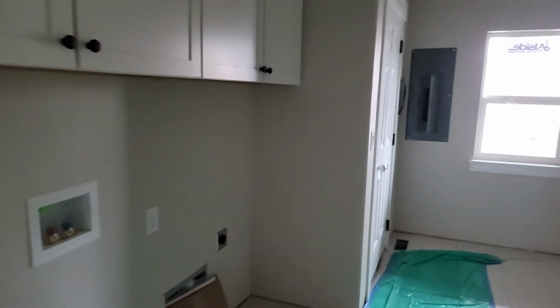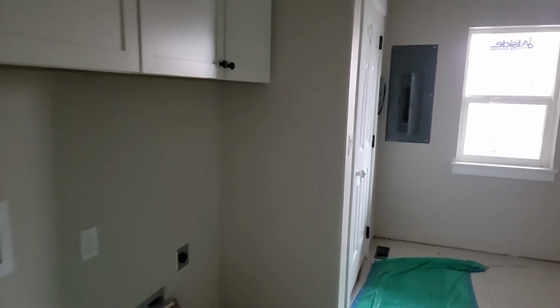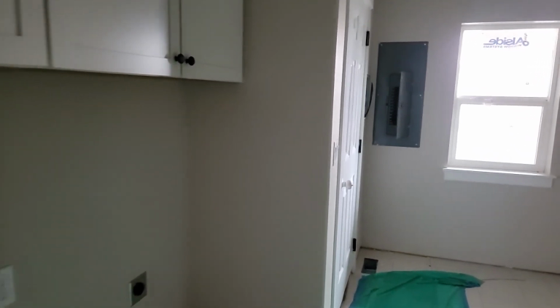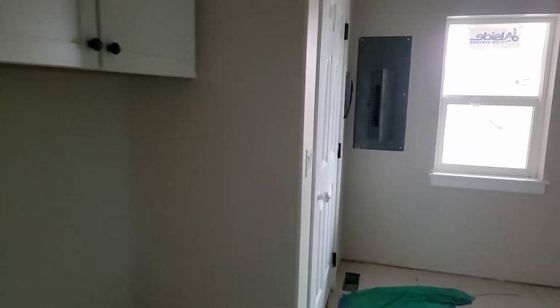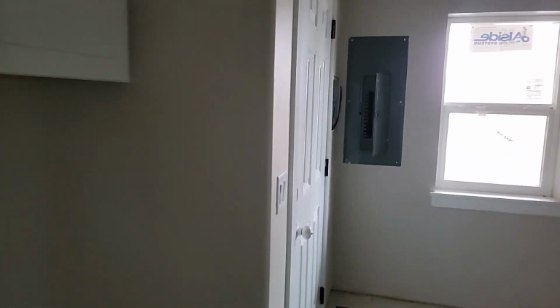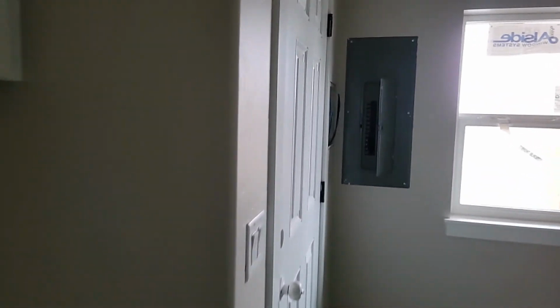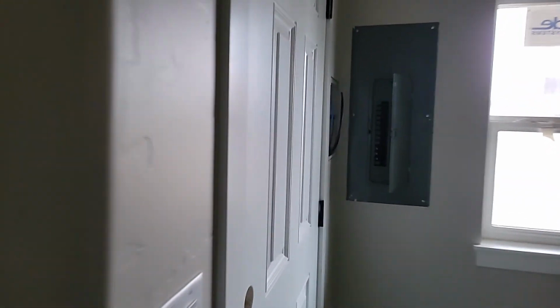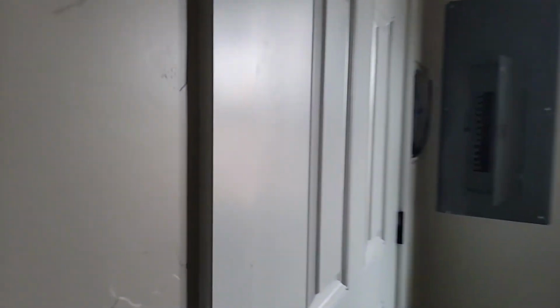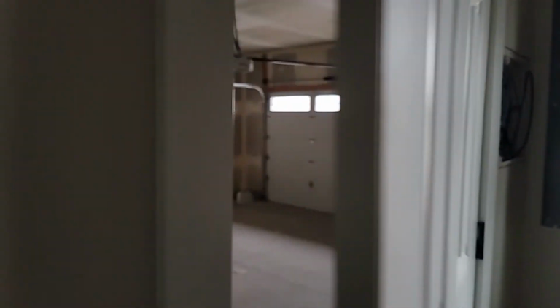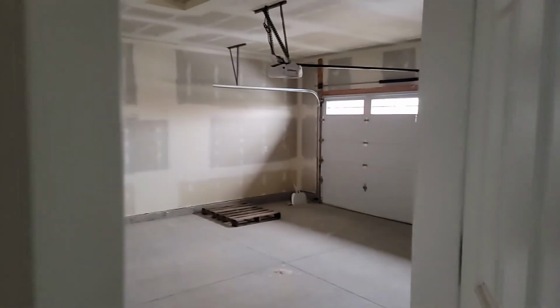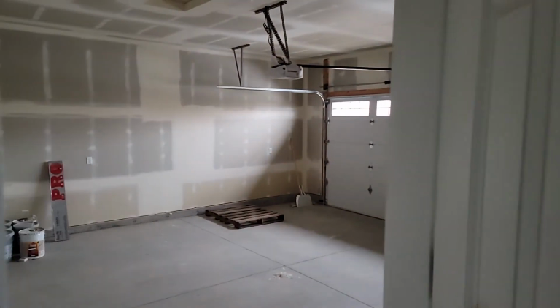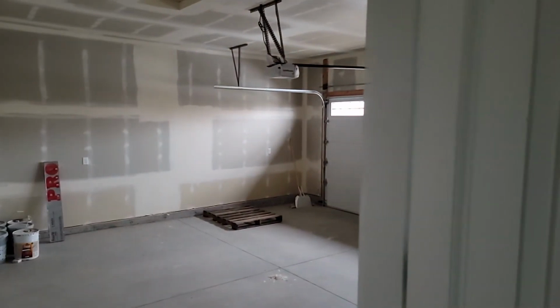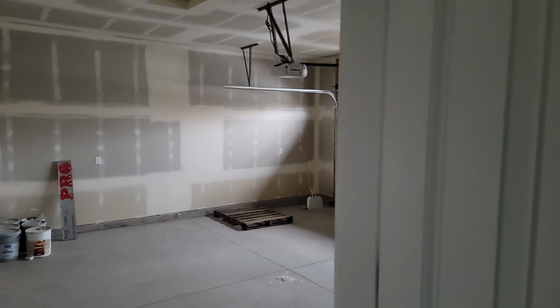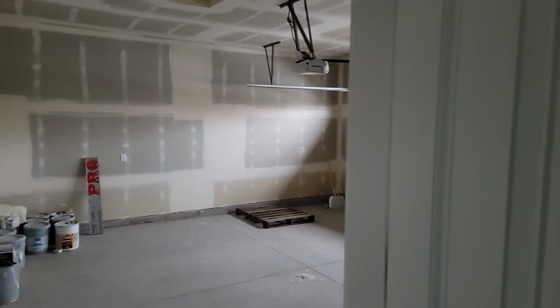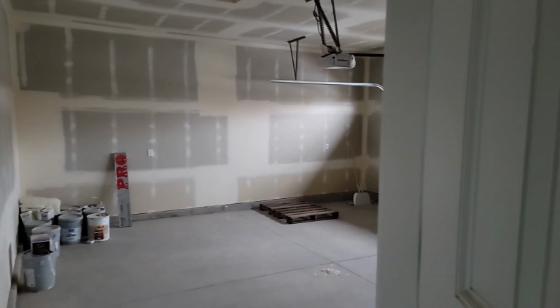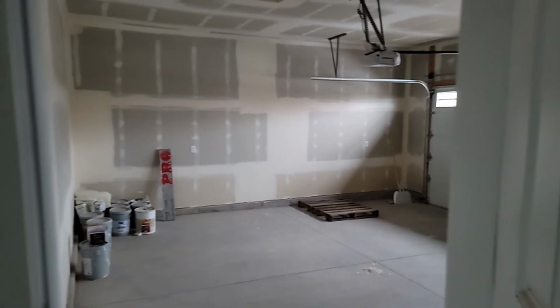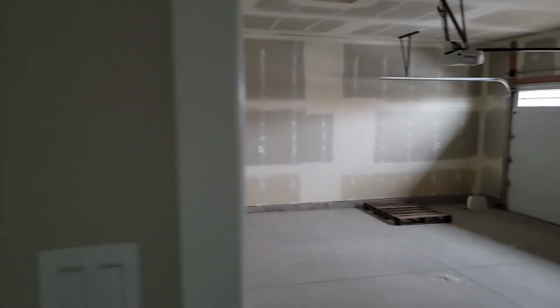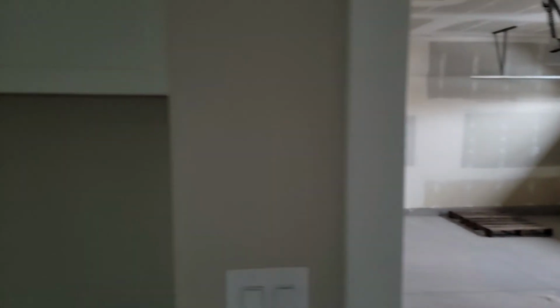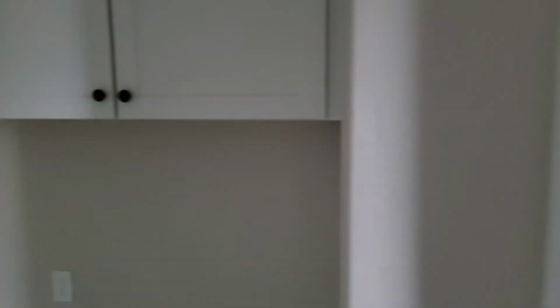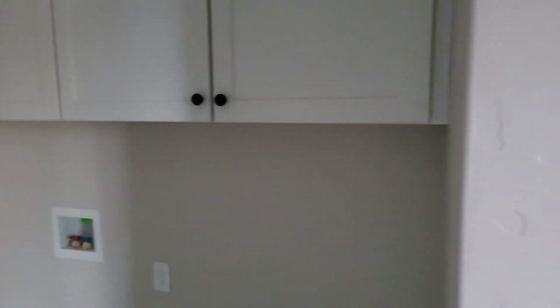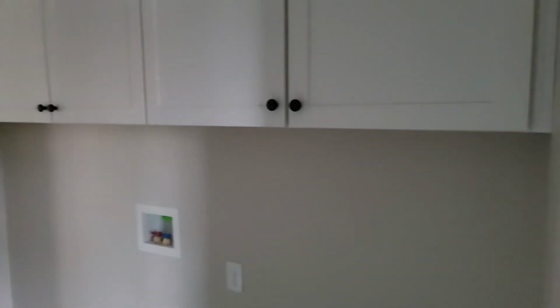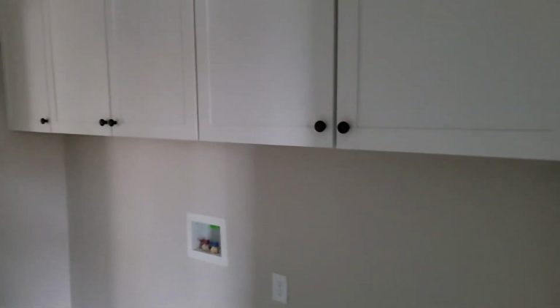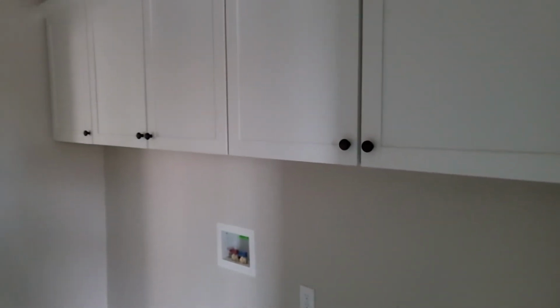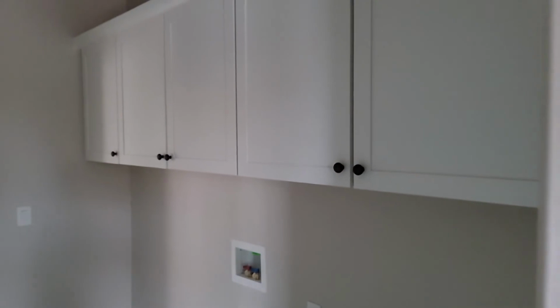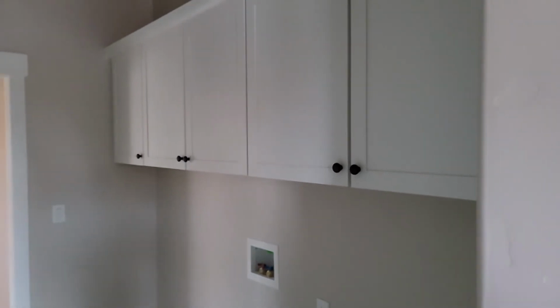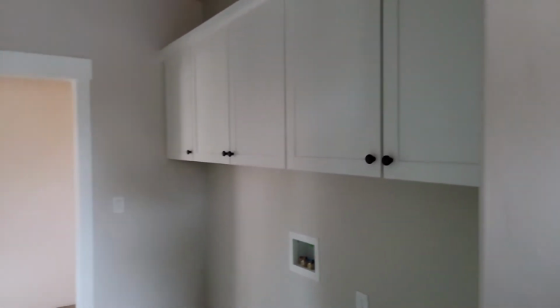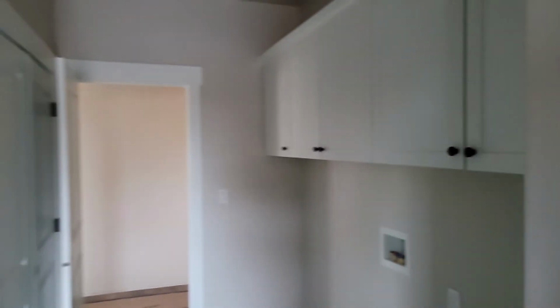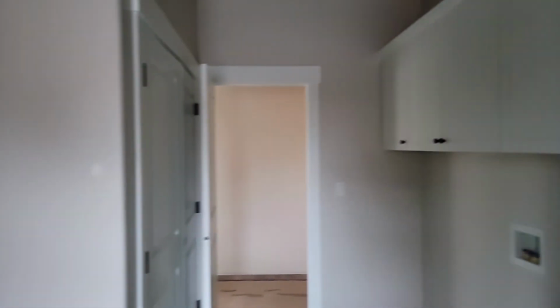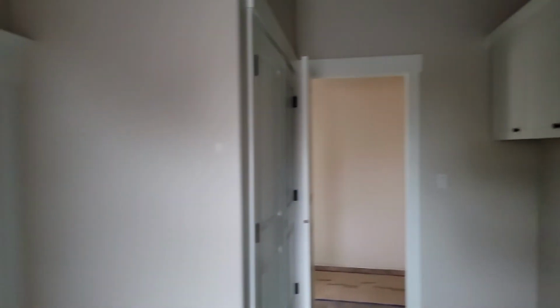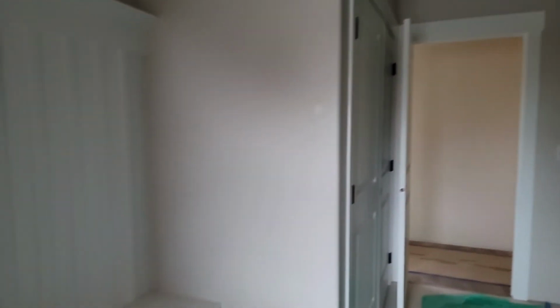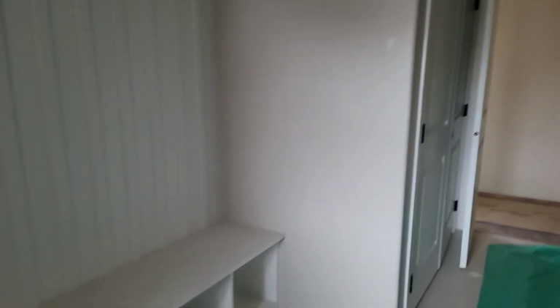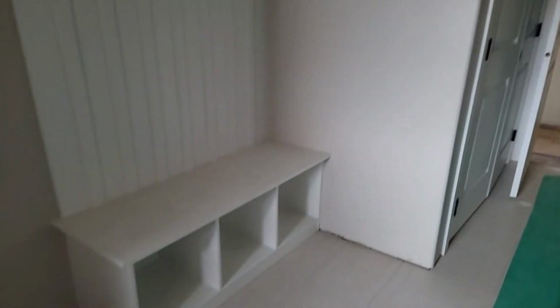Garage mudroom here. Two-car attached garage. They did the cabinet uppers upgrade and the mudroom bench upgrade.